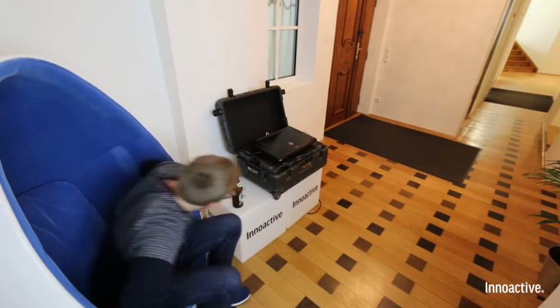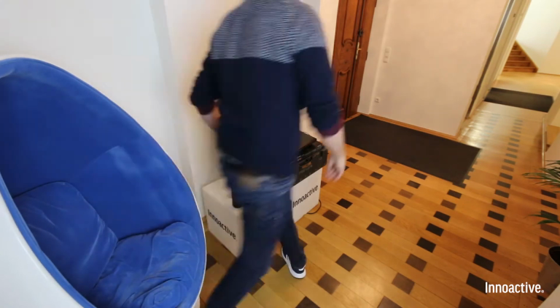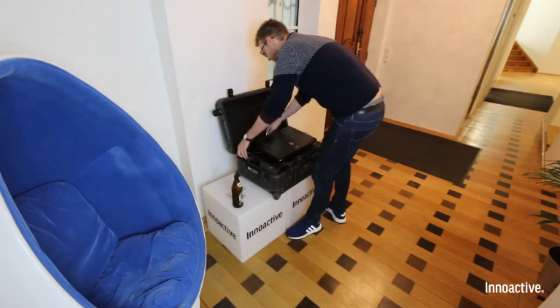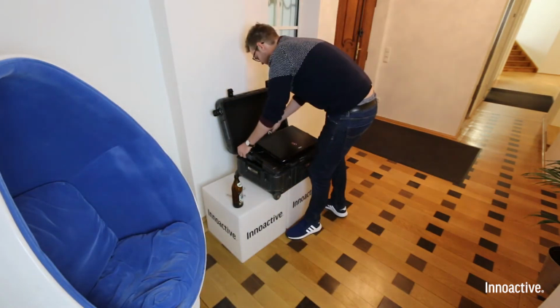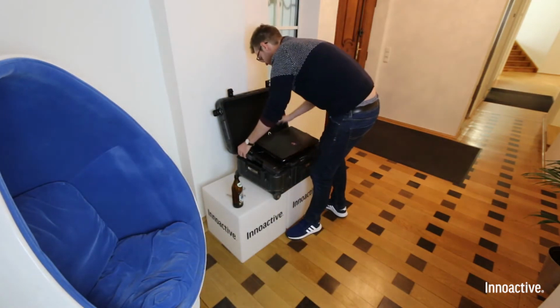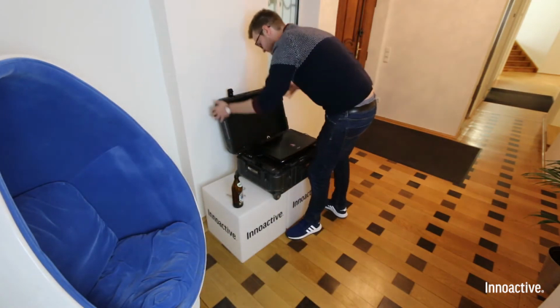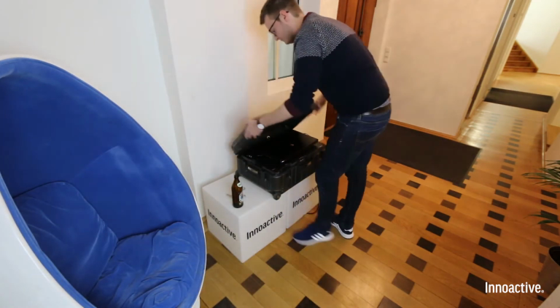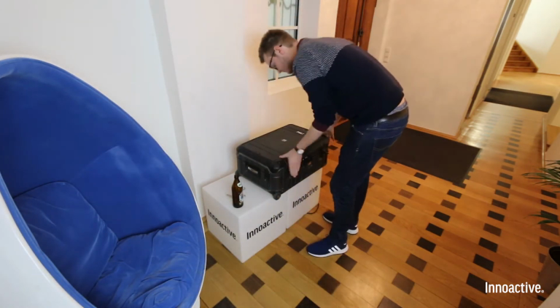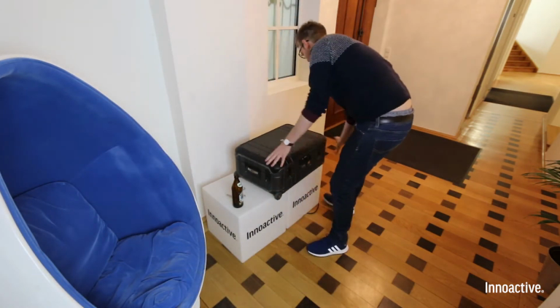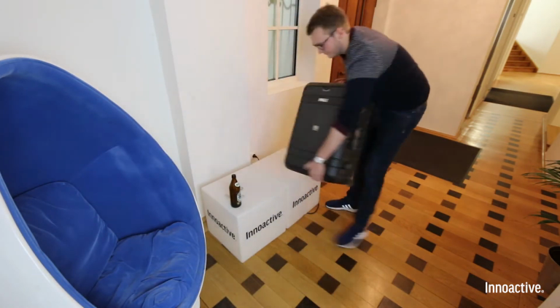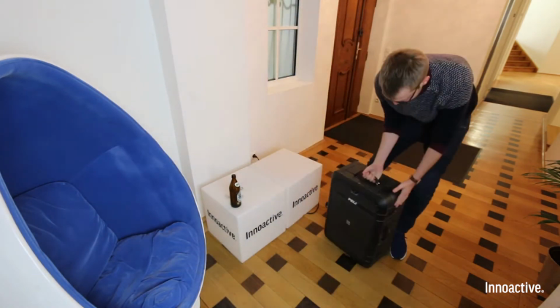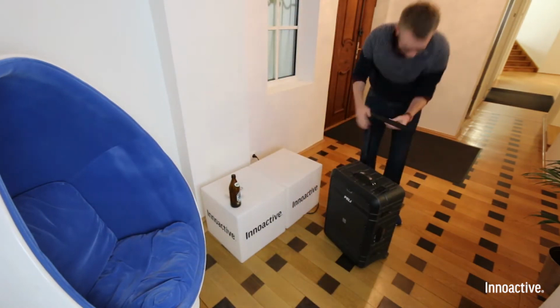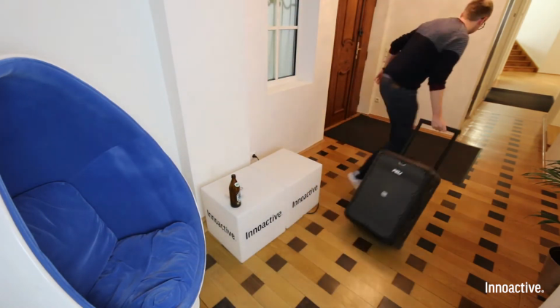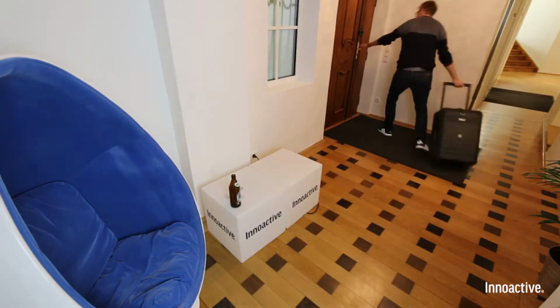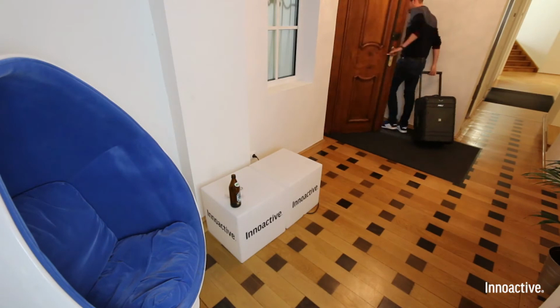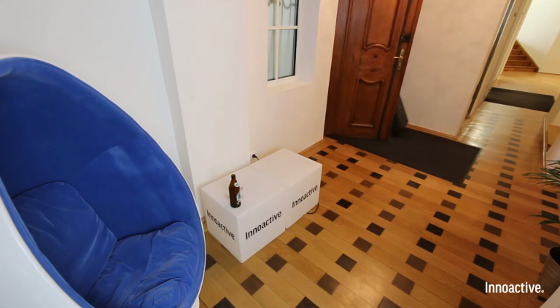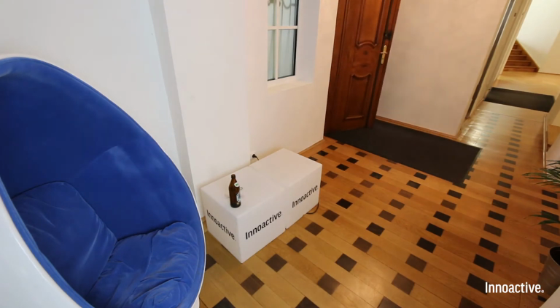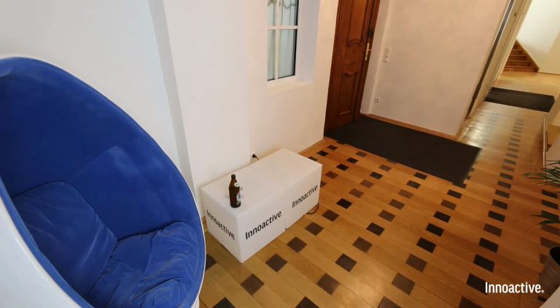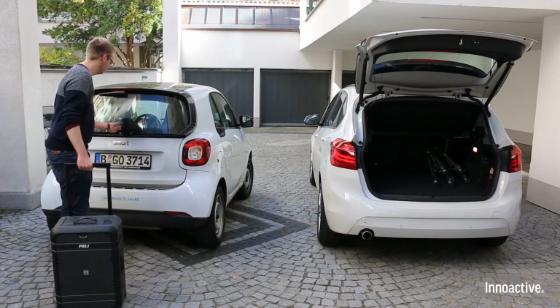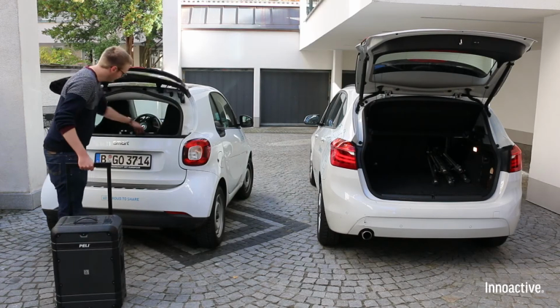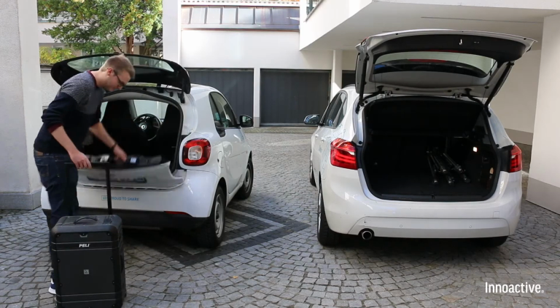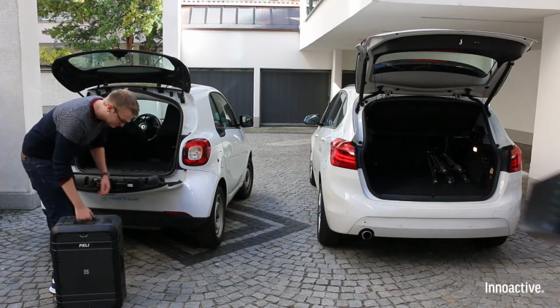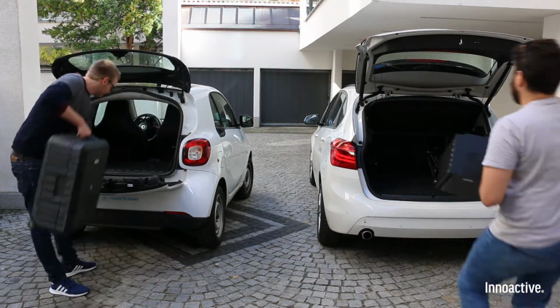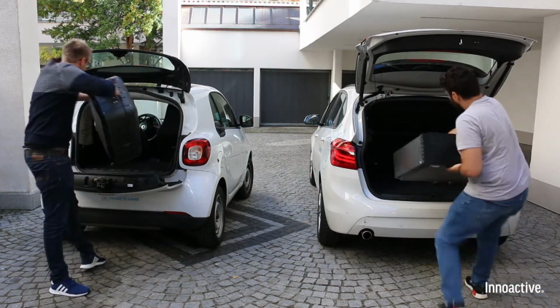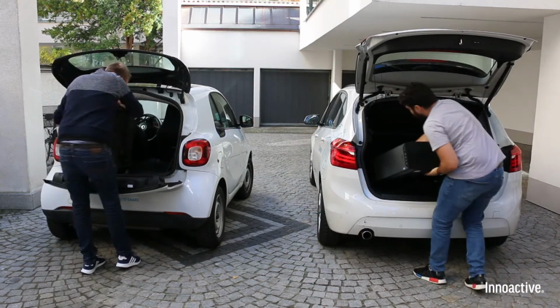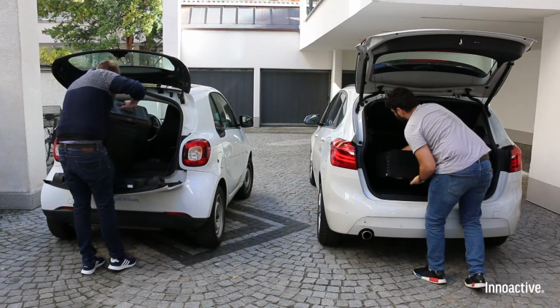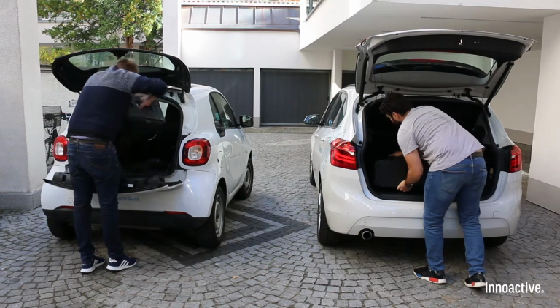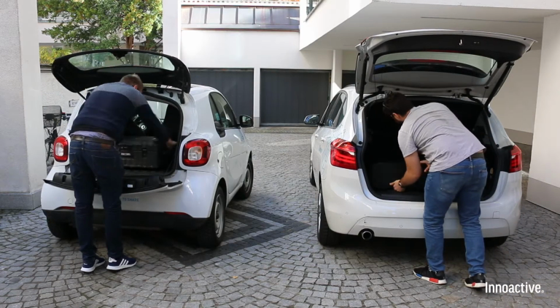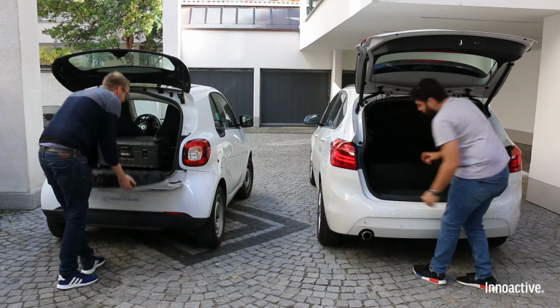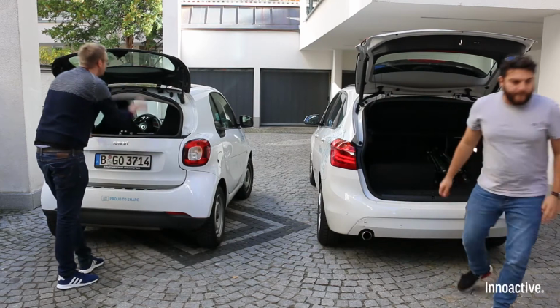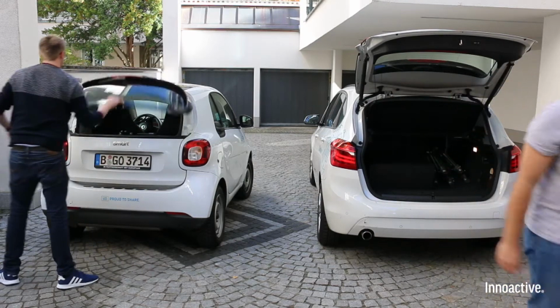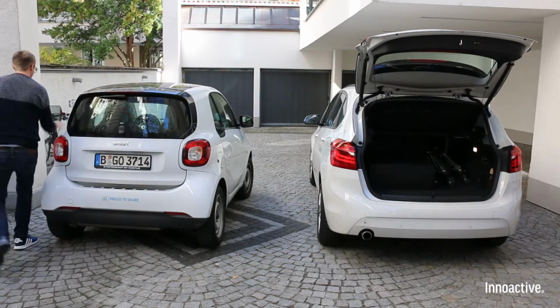All integrated batteries are charged with only one wire — unplug and ready to go. Everything you need for your VR demo is in one box, which even fits in a Smart car.